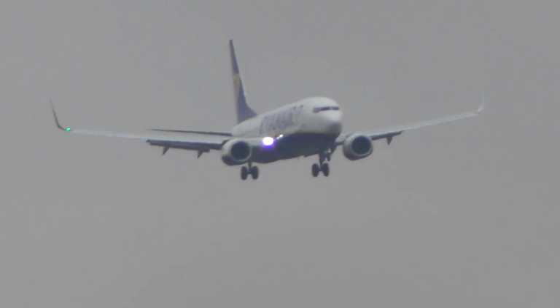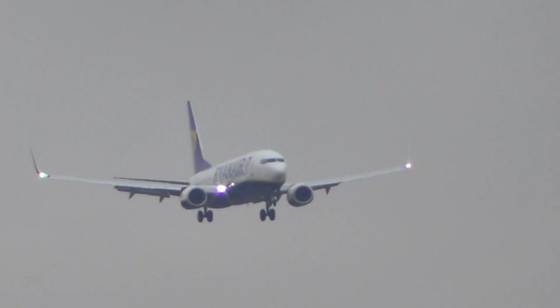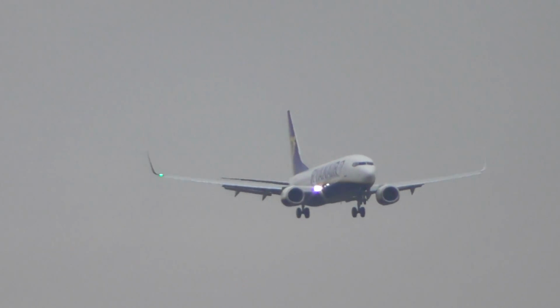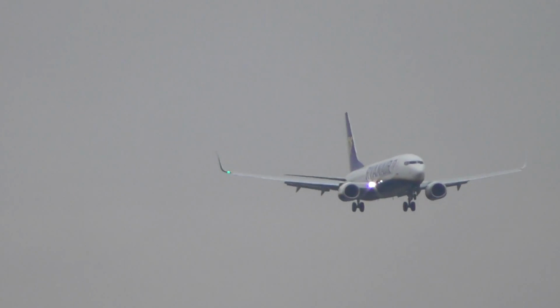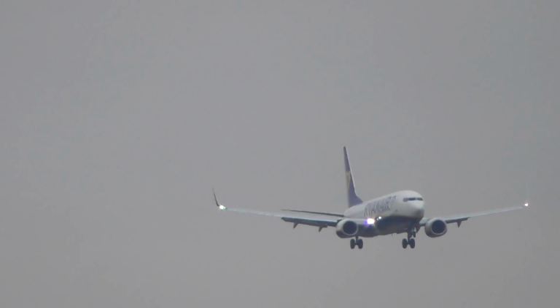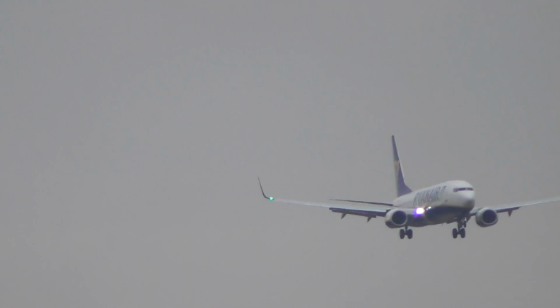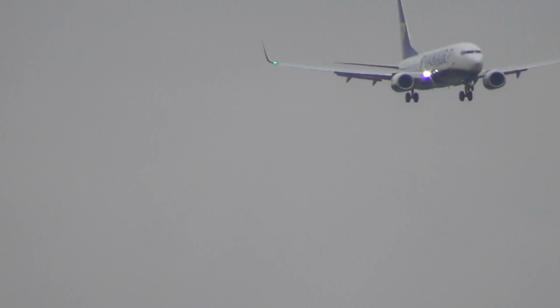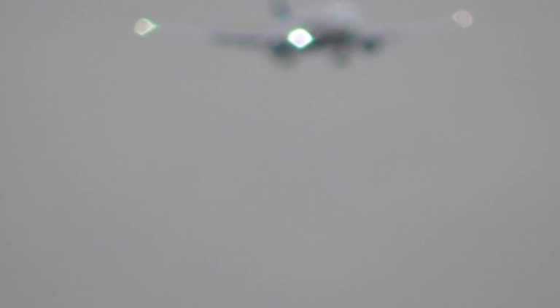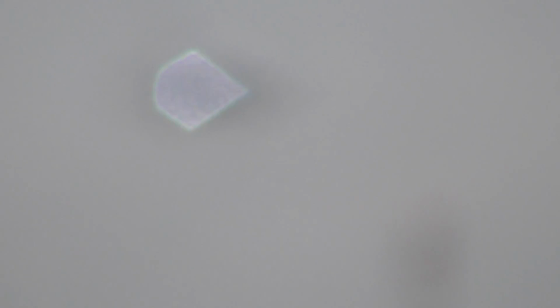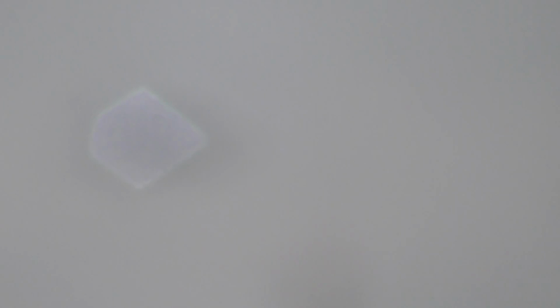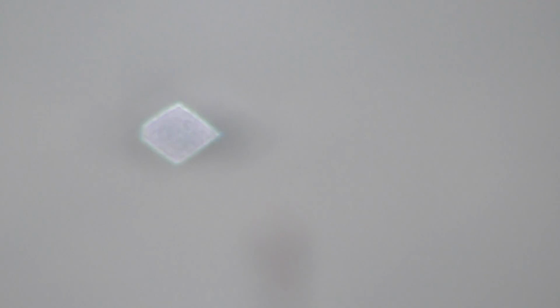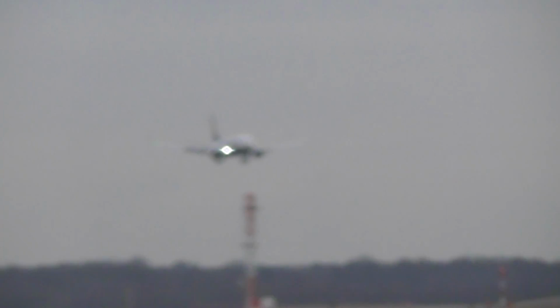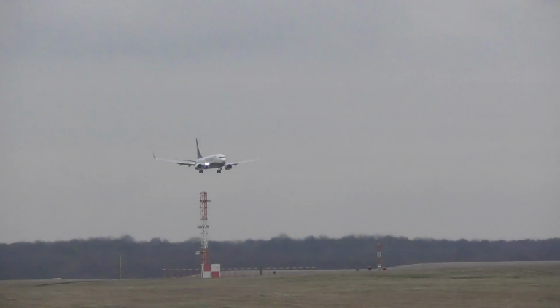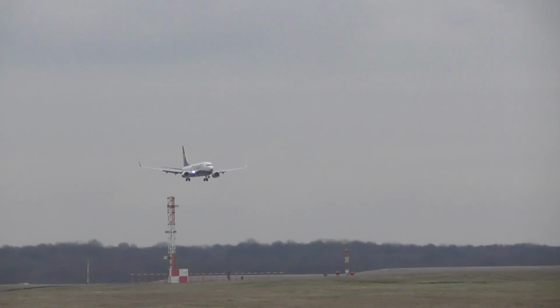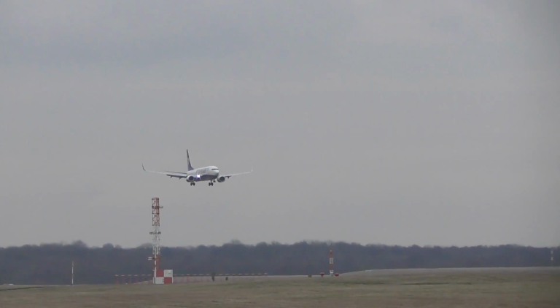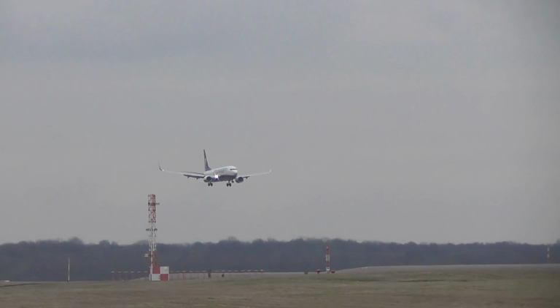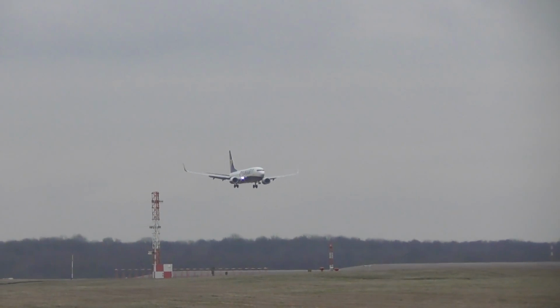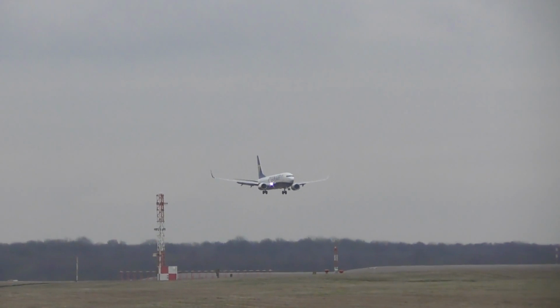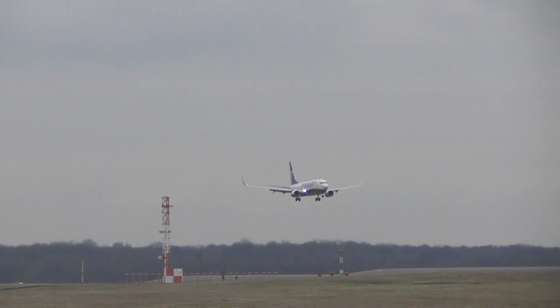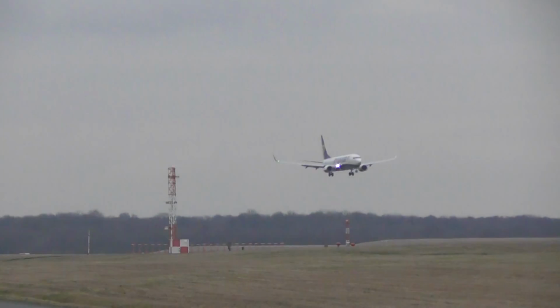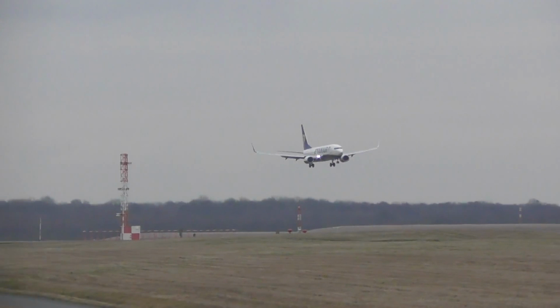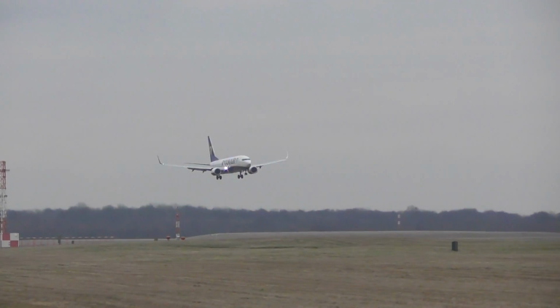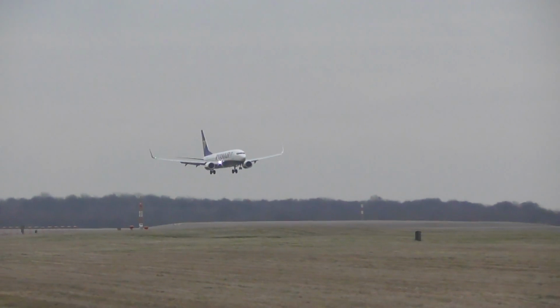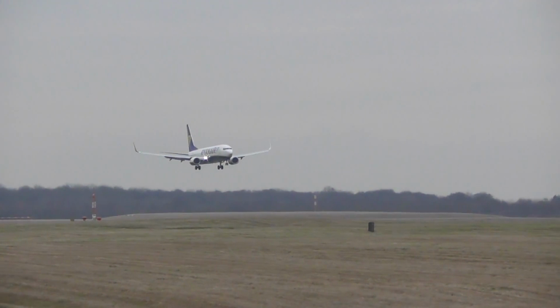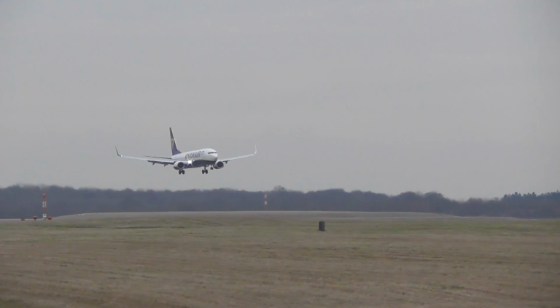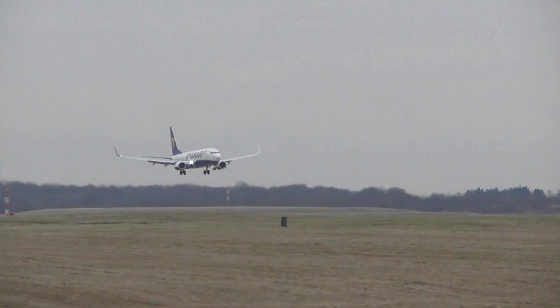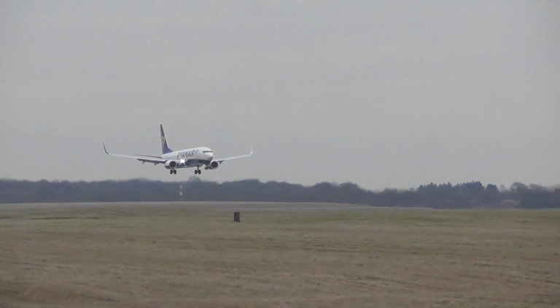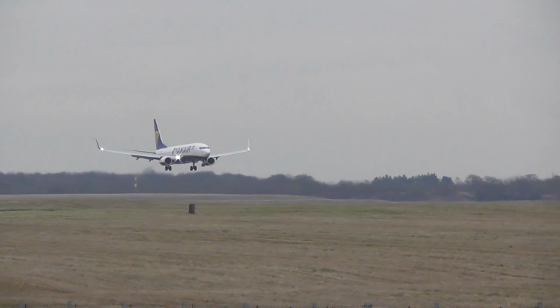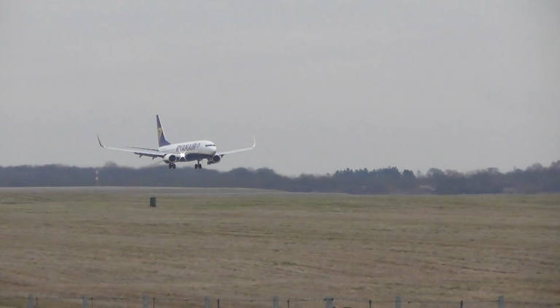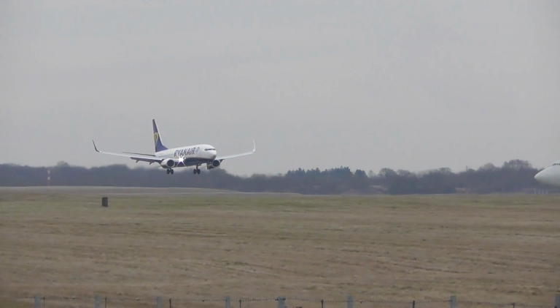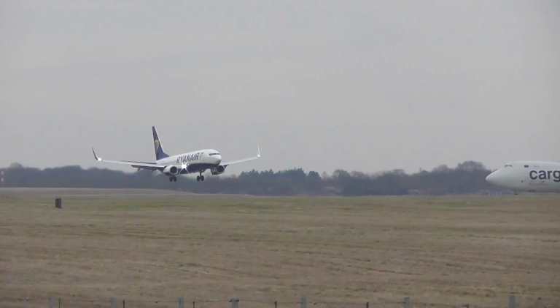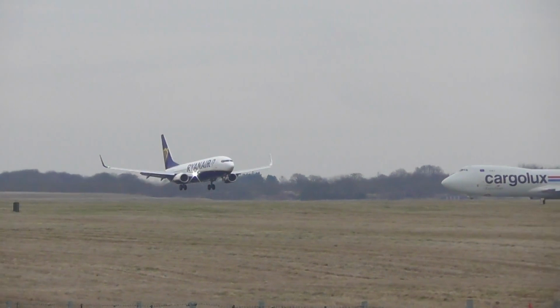Gervia 230, descend altitude 5000, 6500. Gervia 230, turn left heading 180 degrees. Left 180, Gervia 230. Gervia 8283, descend altitude 4000, 6500. Gervia 8283.